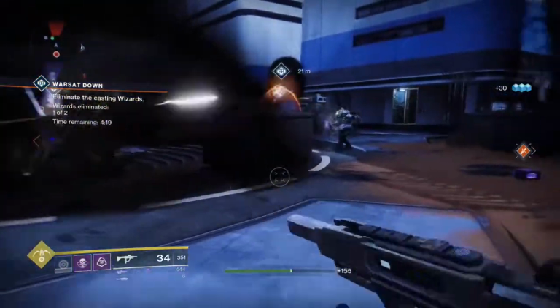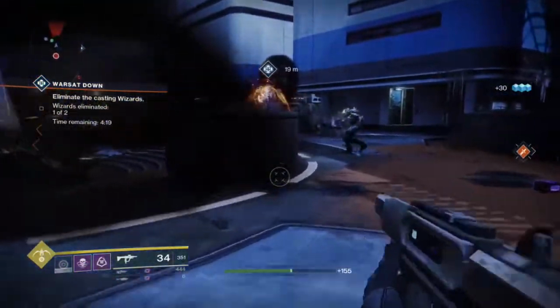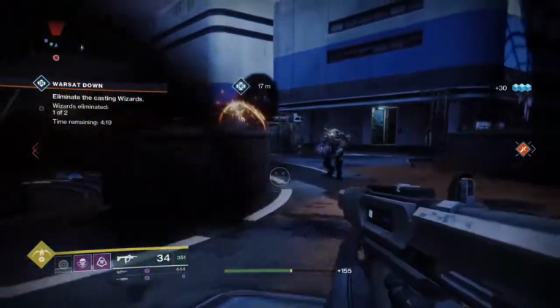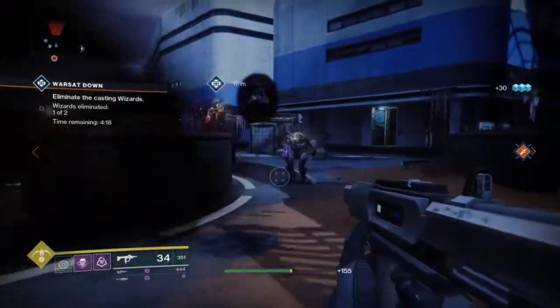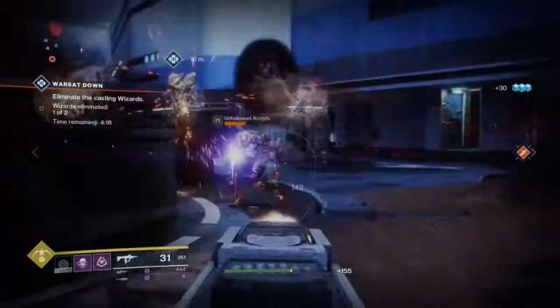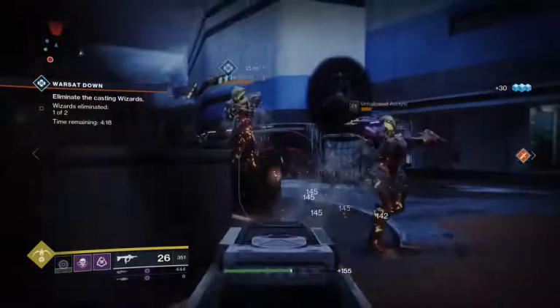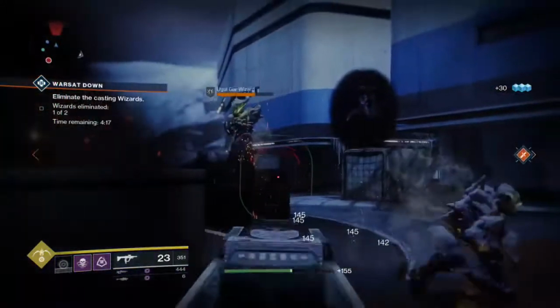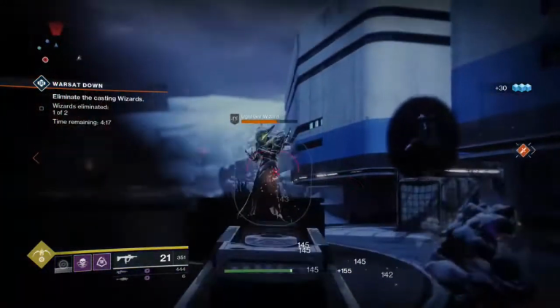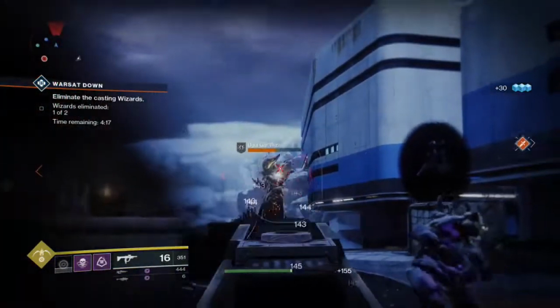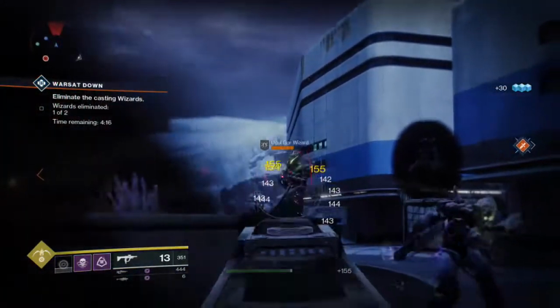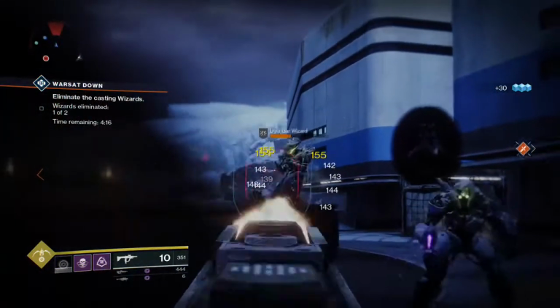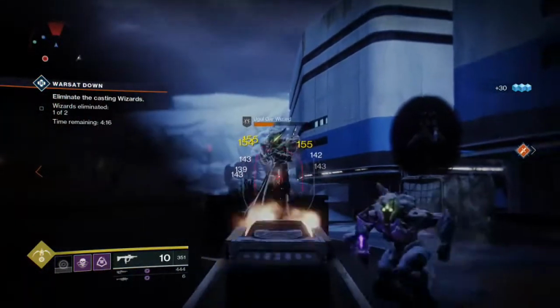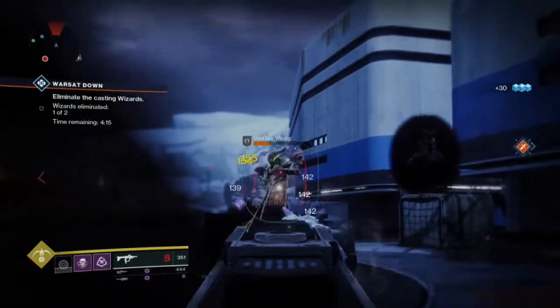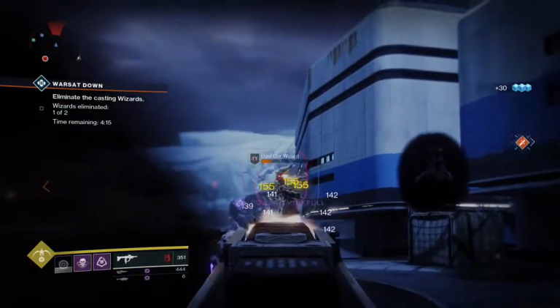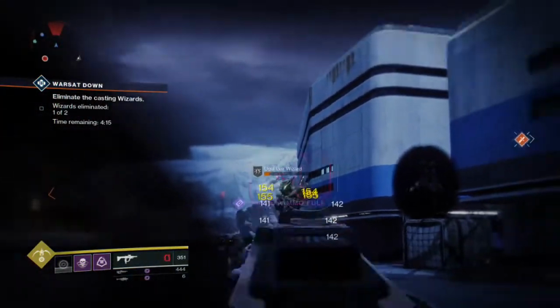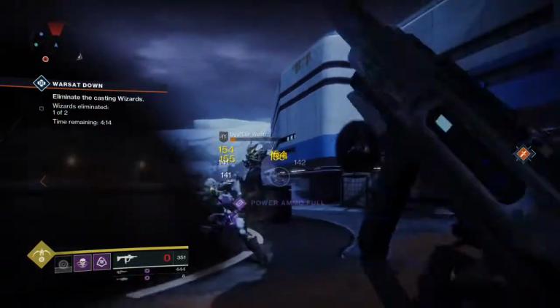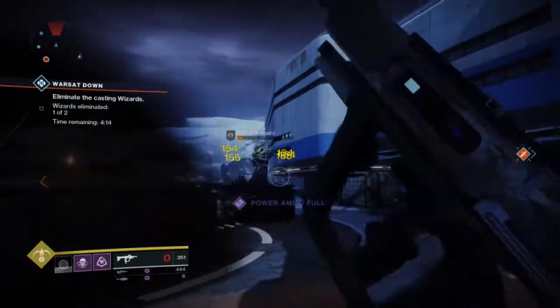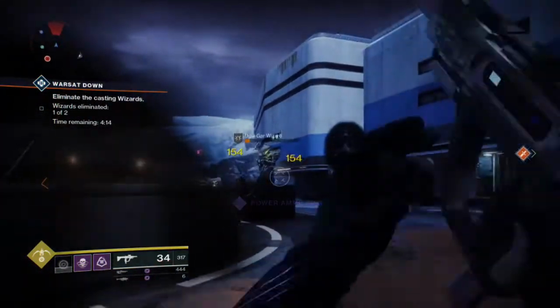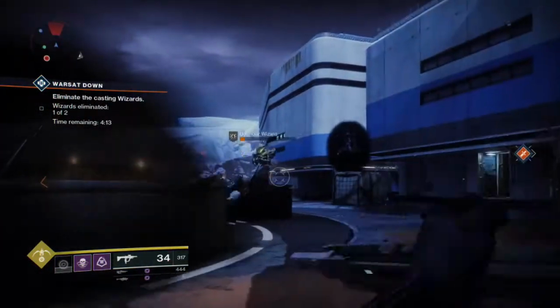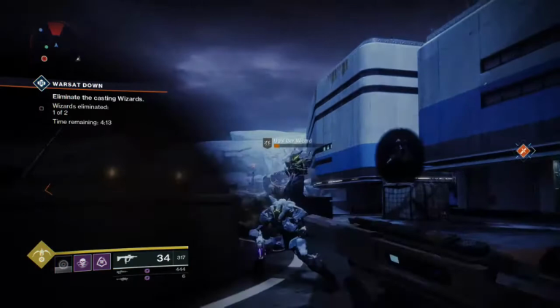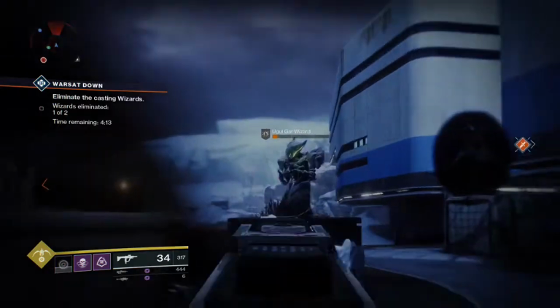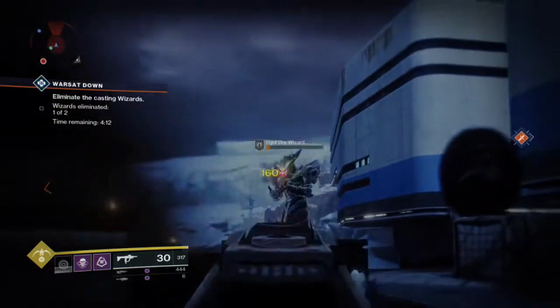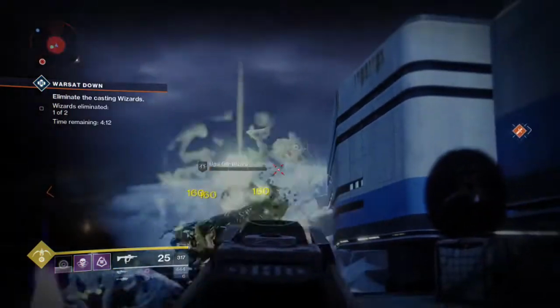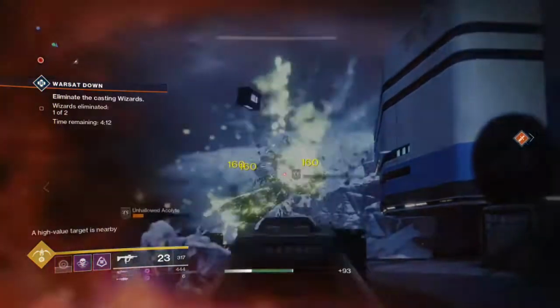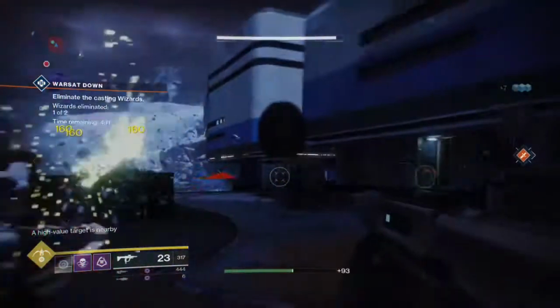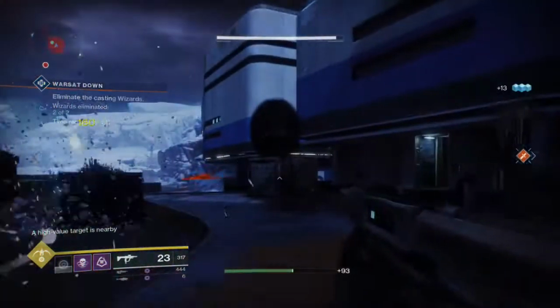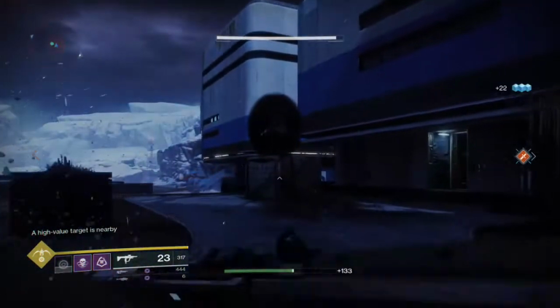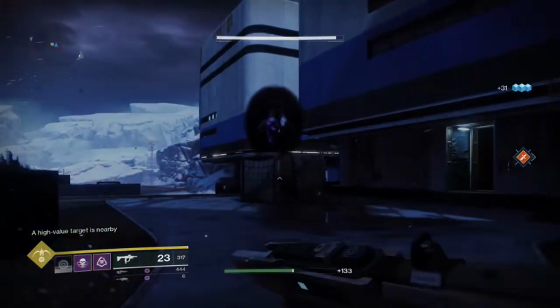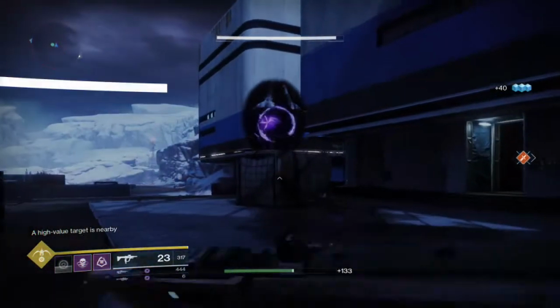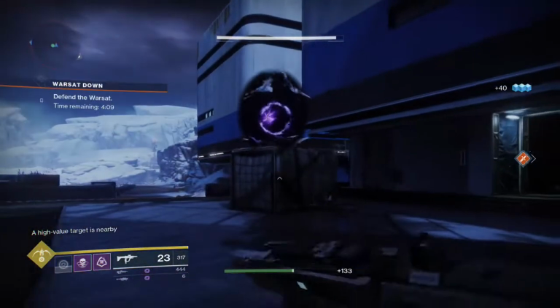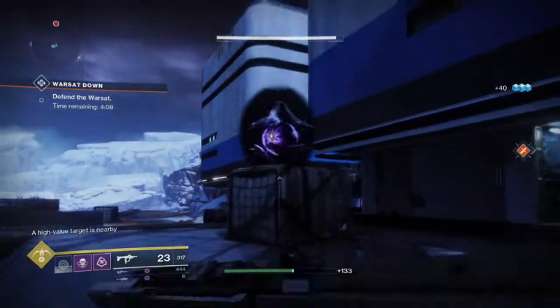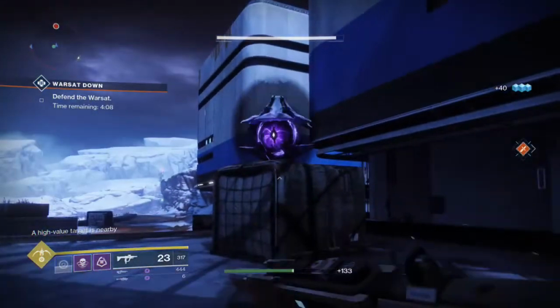After not too long, two wizards will show up and place a field around the War Sat and you can't be around it. Kill both the wizards and then the shield around the Shriekers will drop and you take them out.